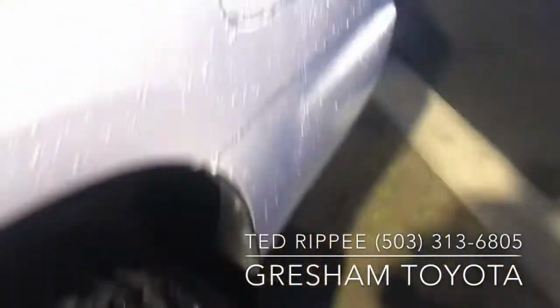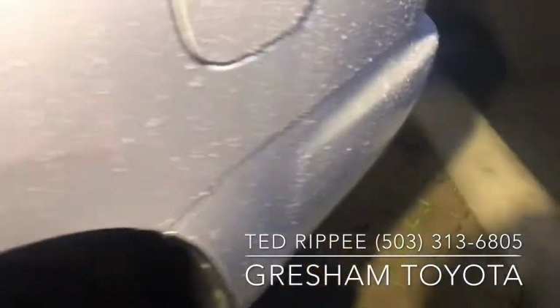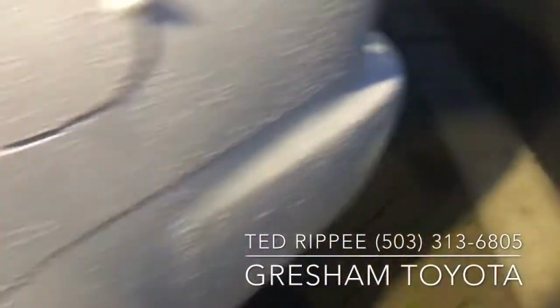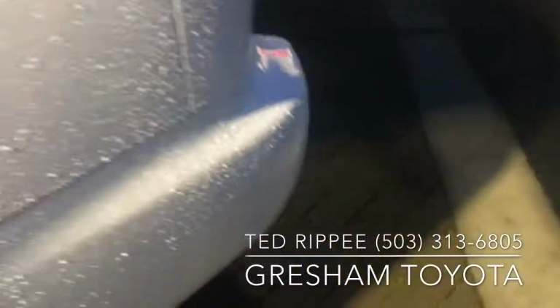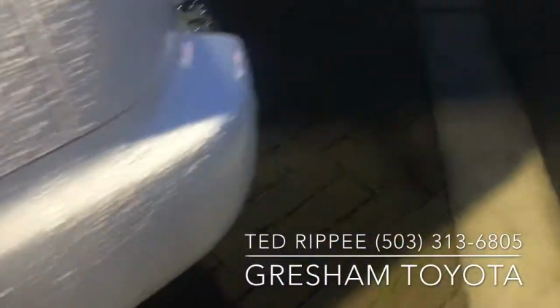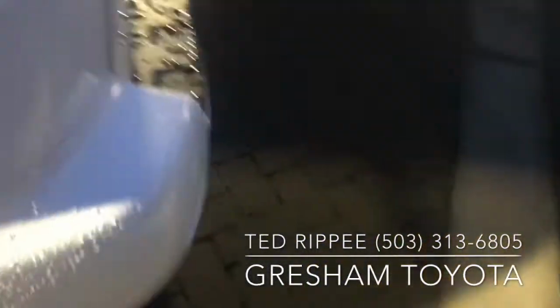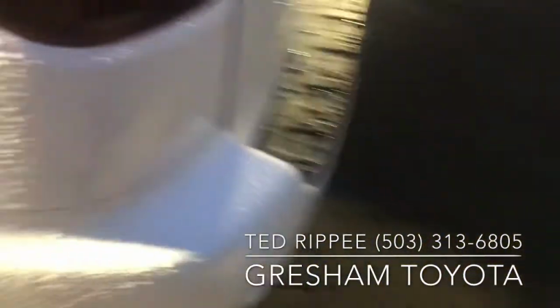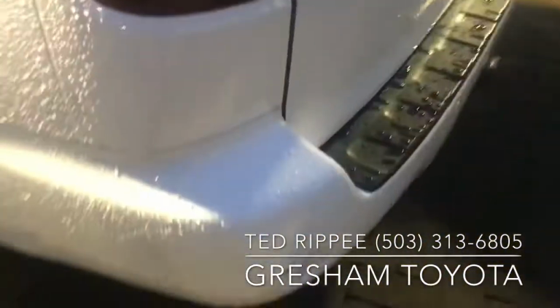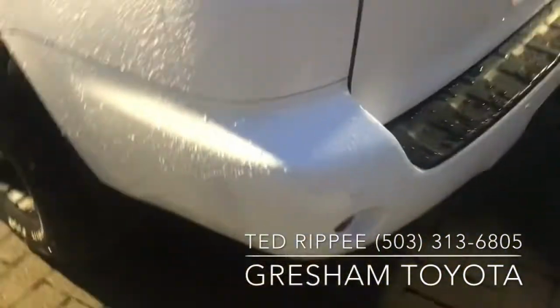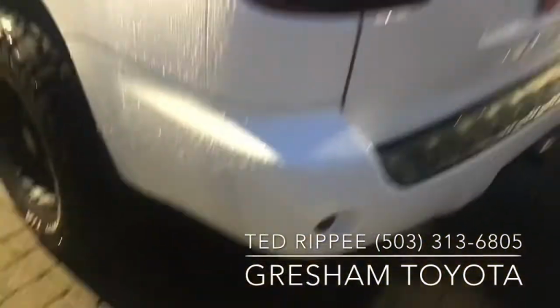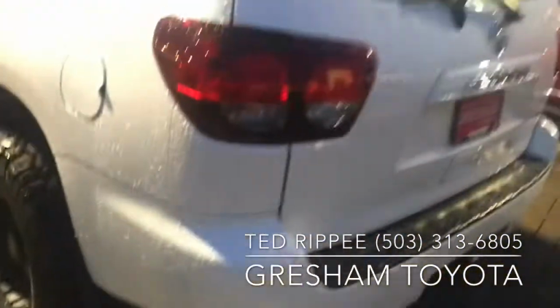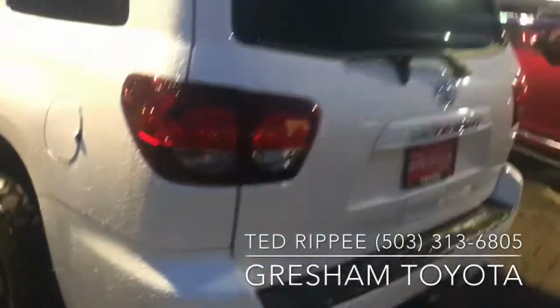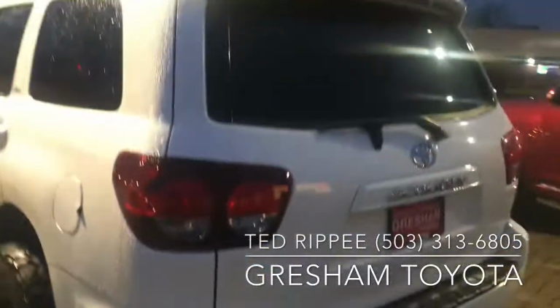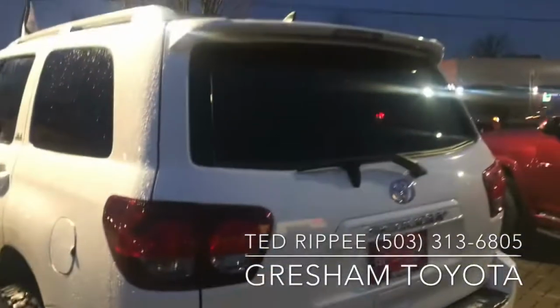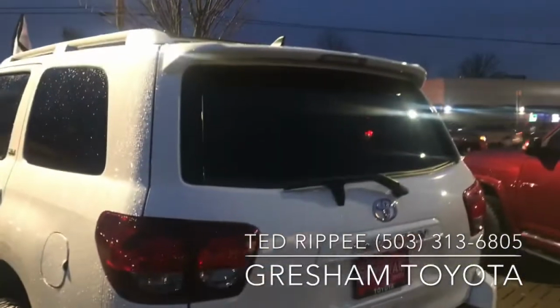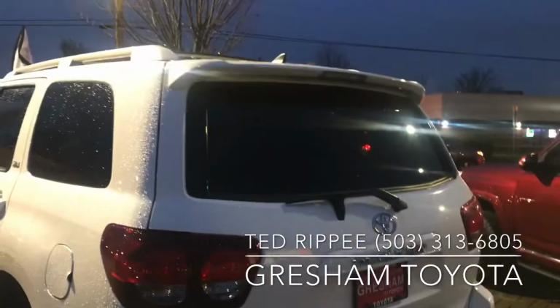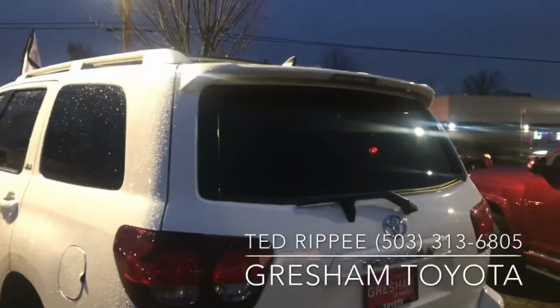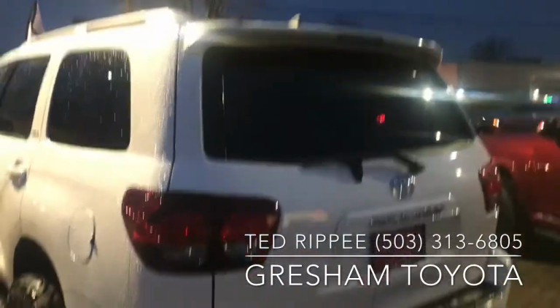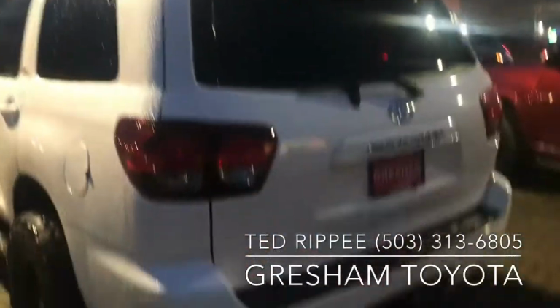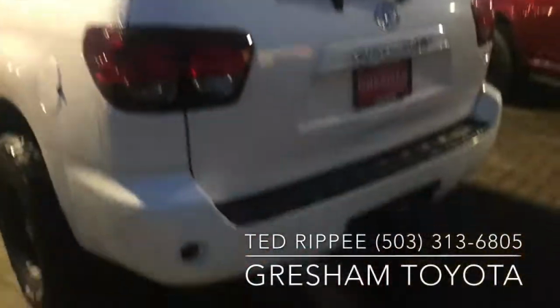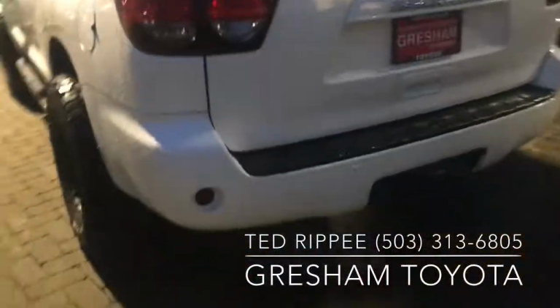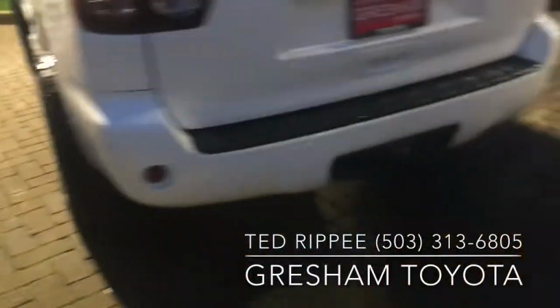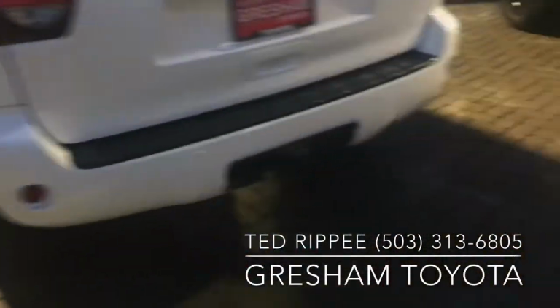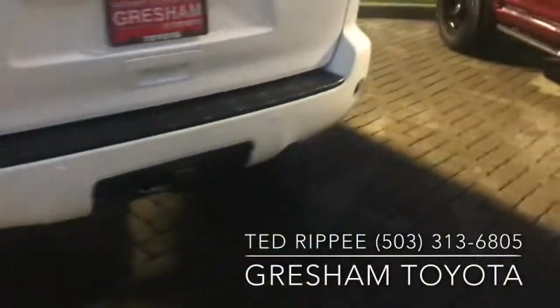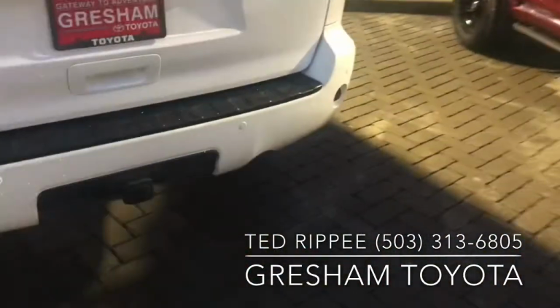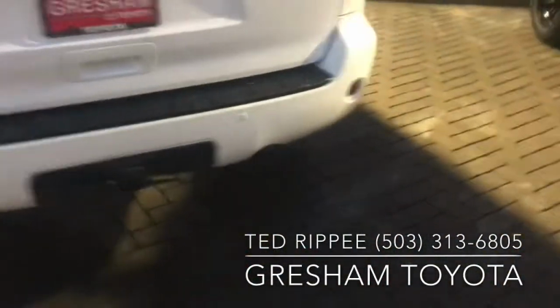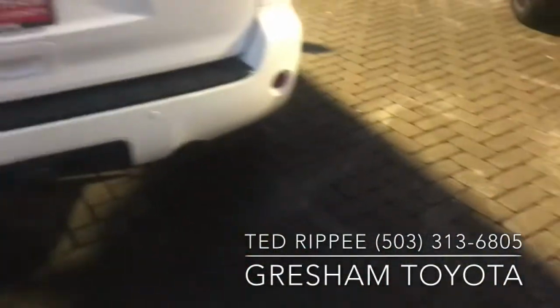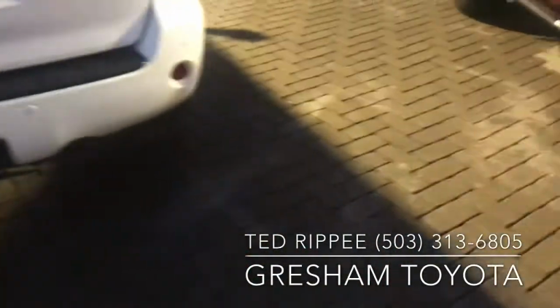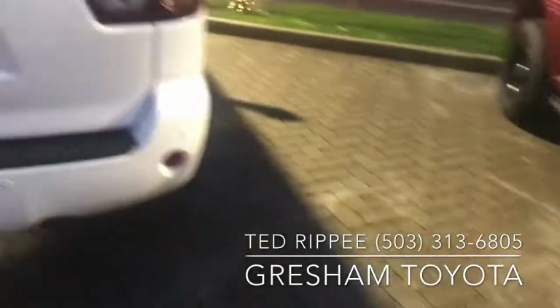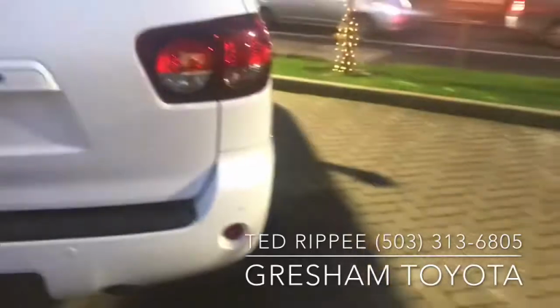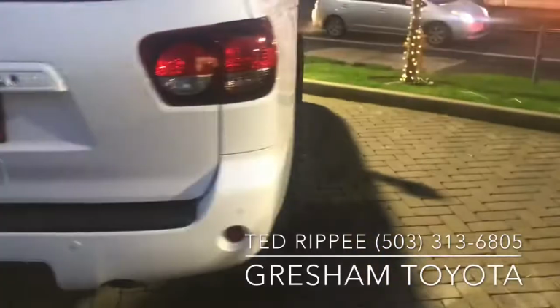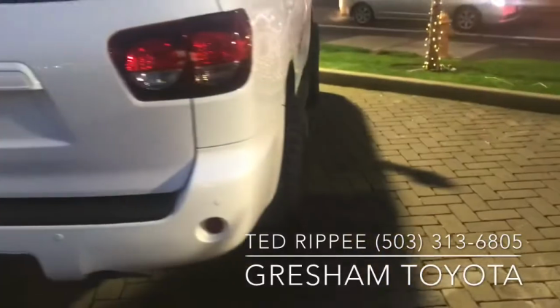And it's in really good condition. It's white. Super nice. We've got it parked right out front so you can see it when you drive by.